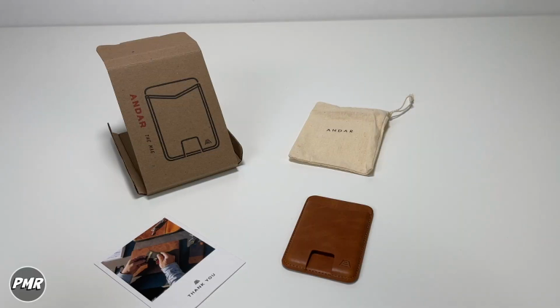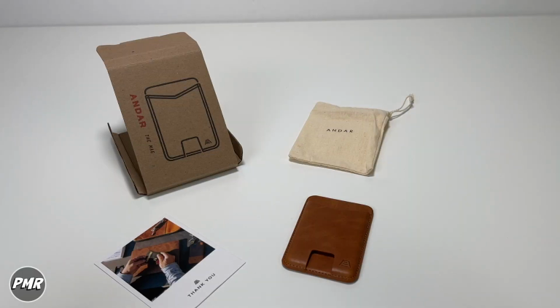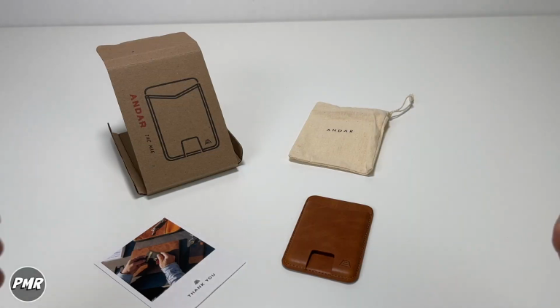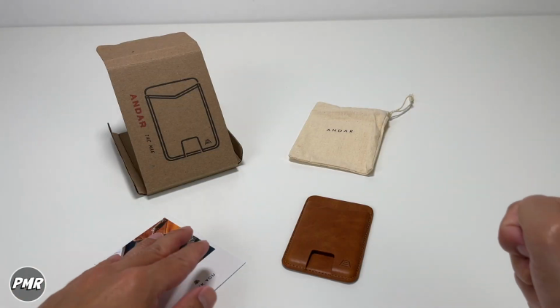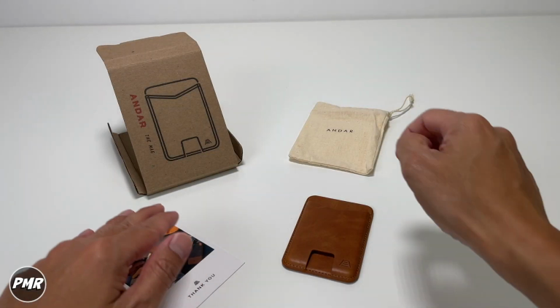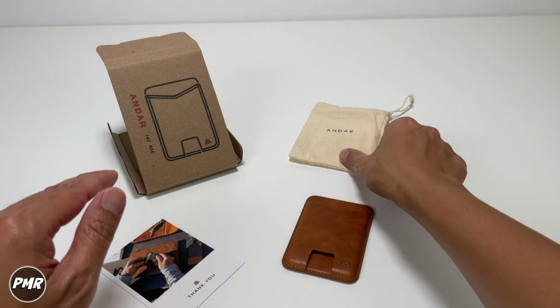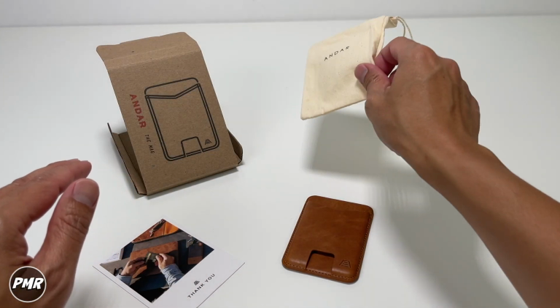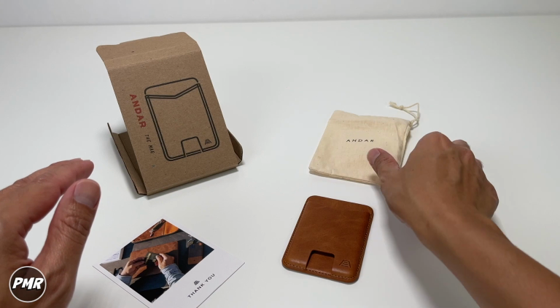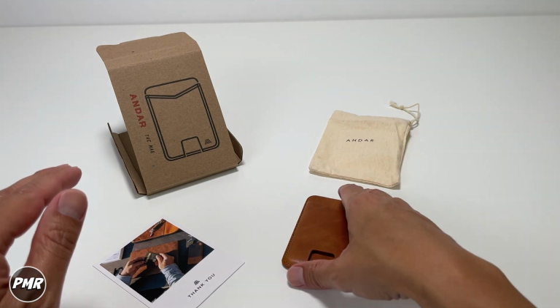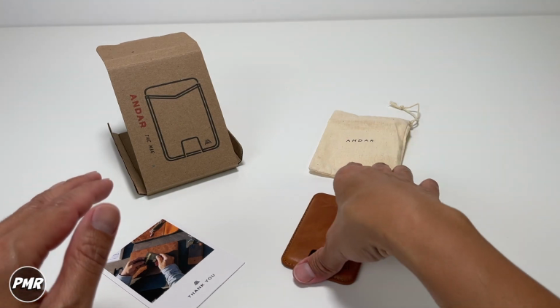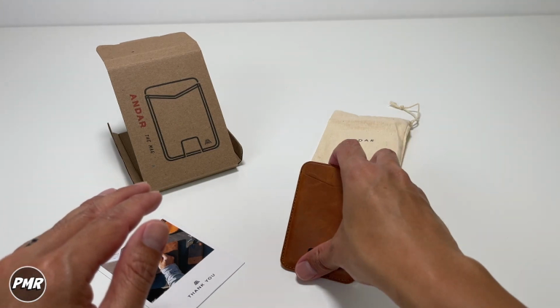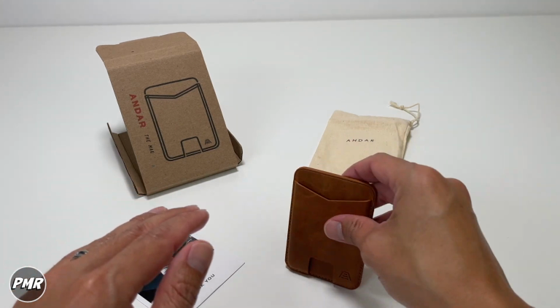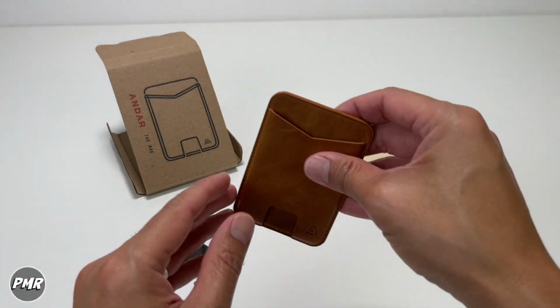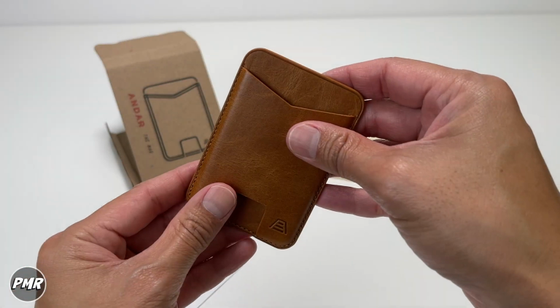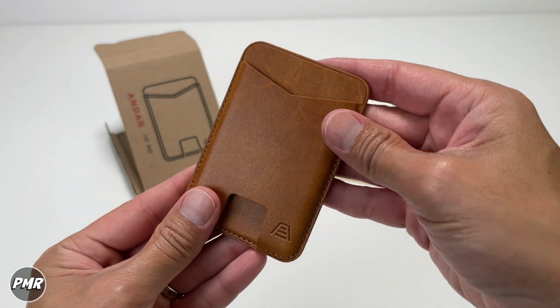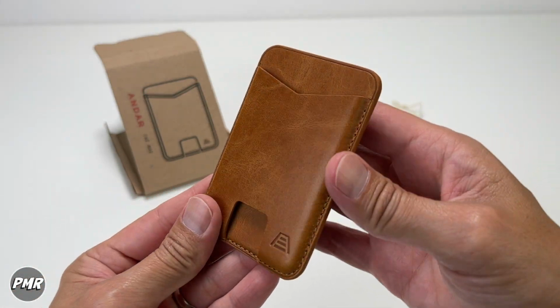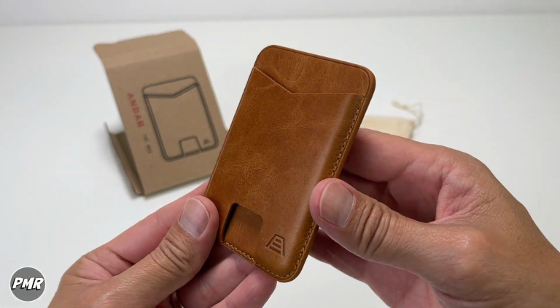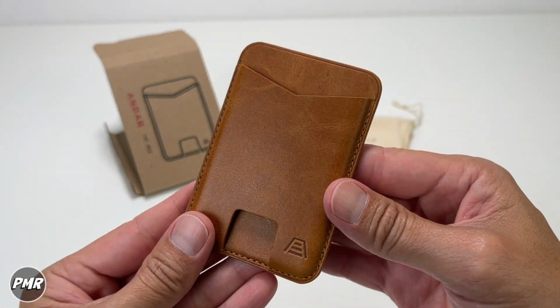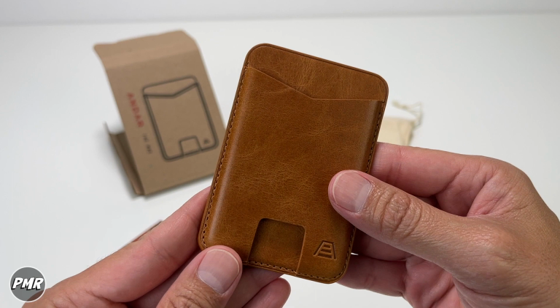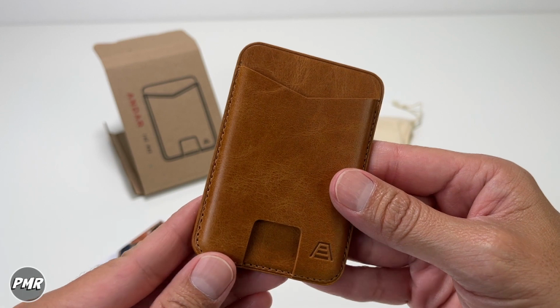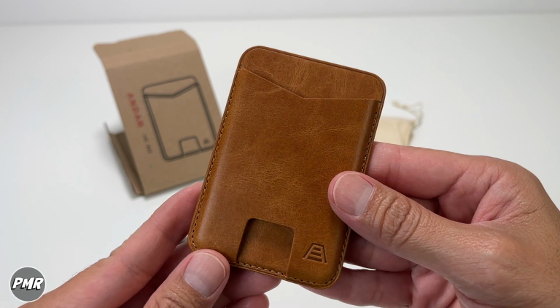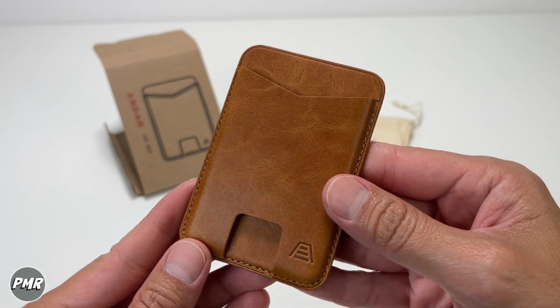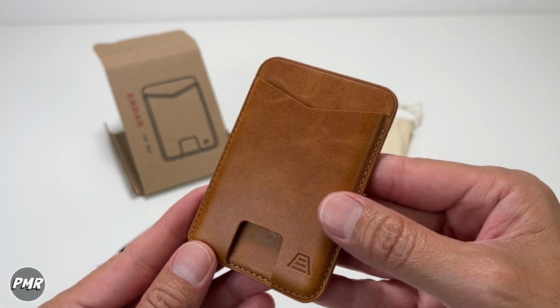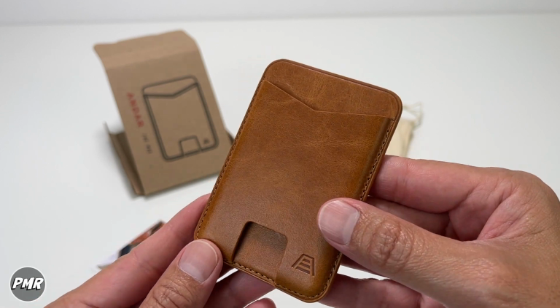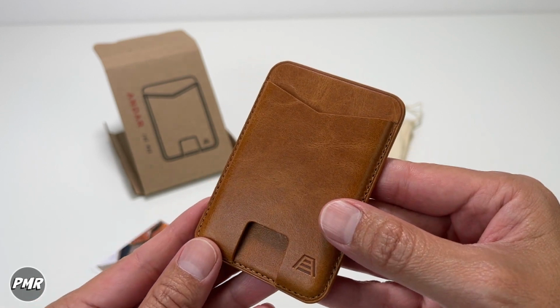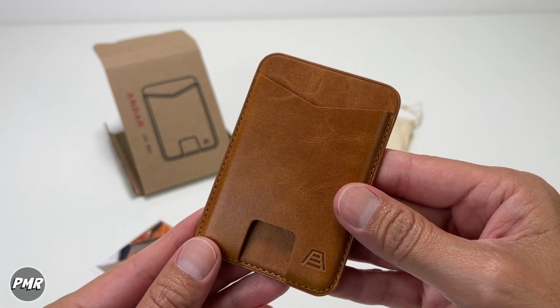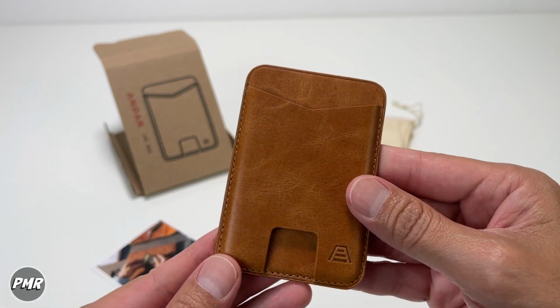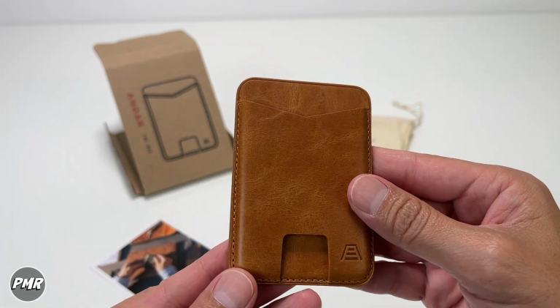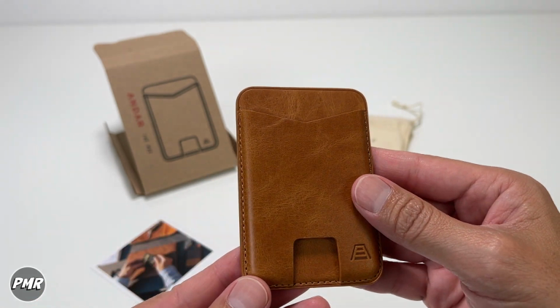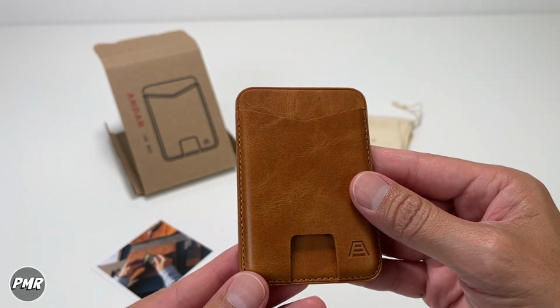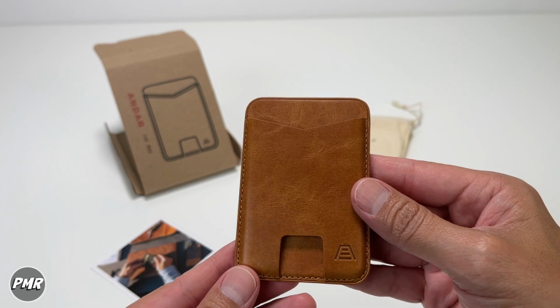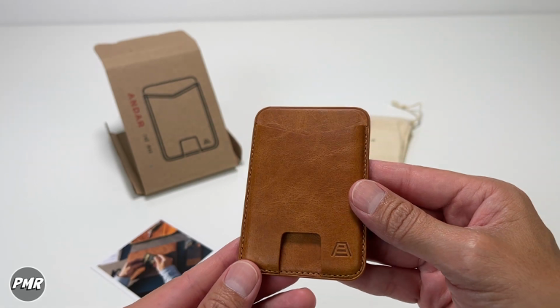So that's the Mag by Andar. It comes with a thank you card, a nice cloth bag, and of course the premium full grain oil wax MagSafe wallet. We got it for around $44 — use PMR15 if you want to save 15% off. Let us know if you have any questions, subscribe, and stay positive.